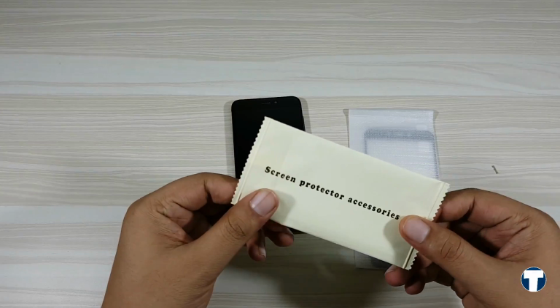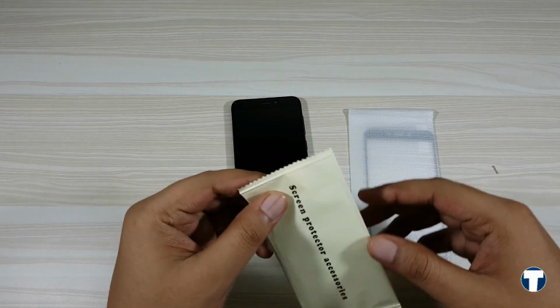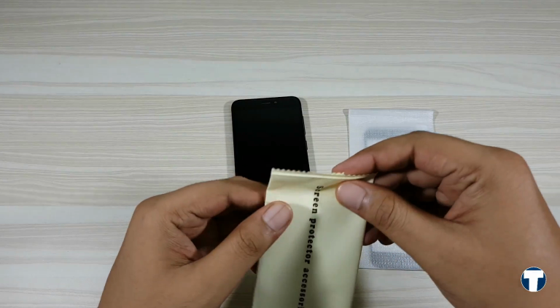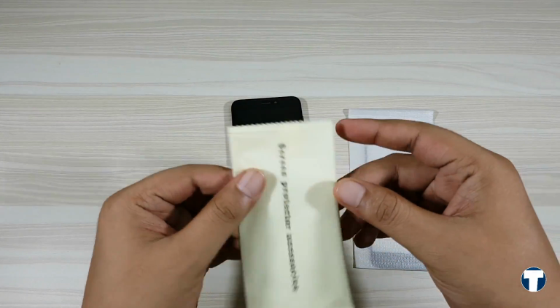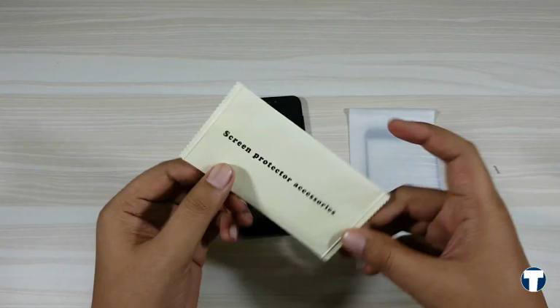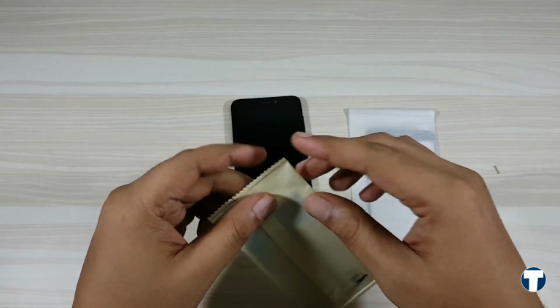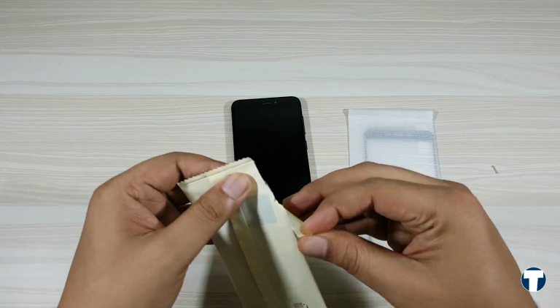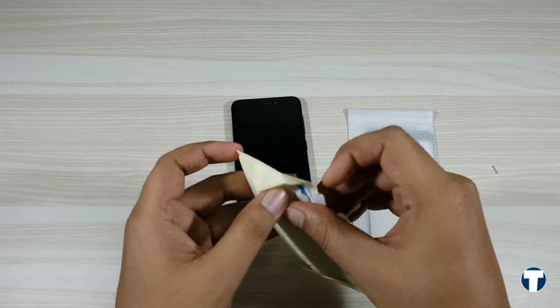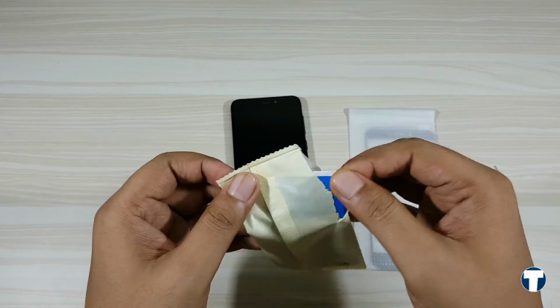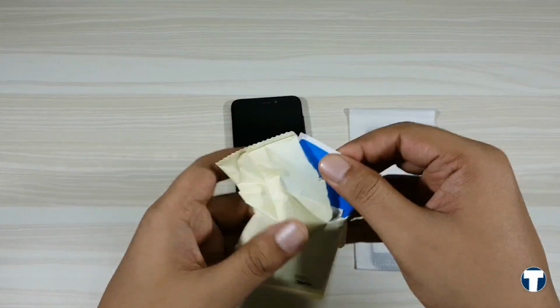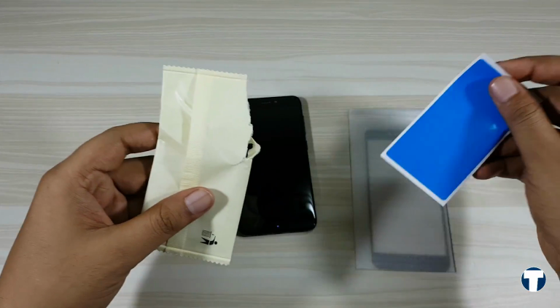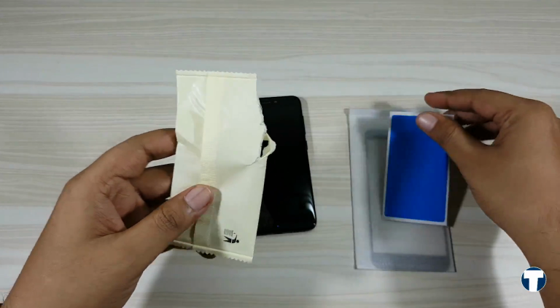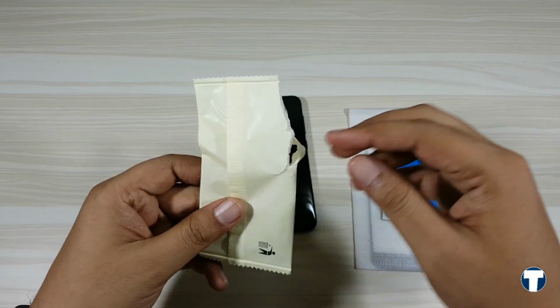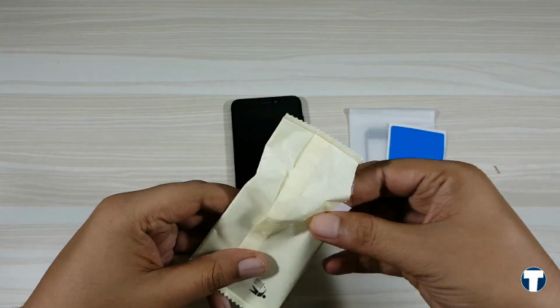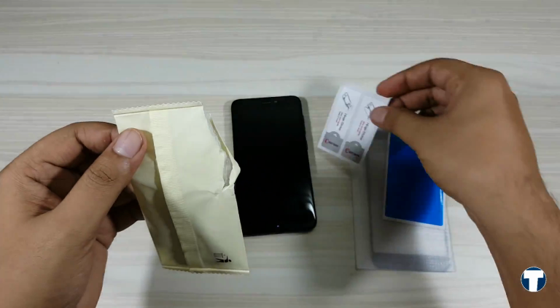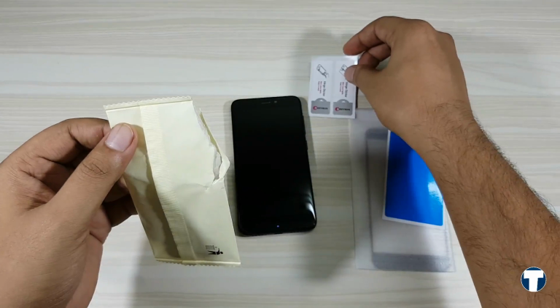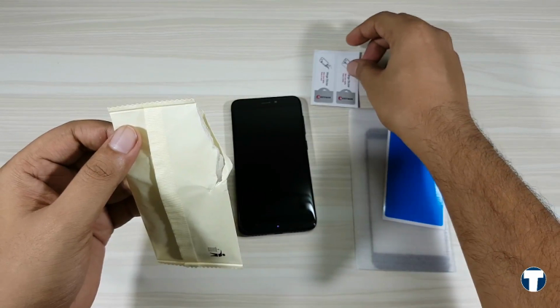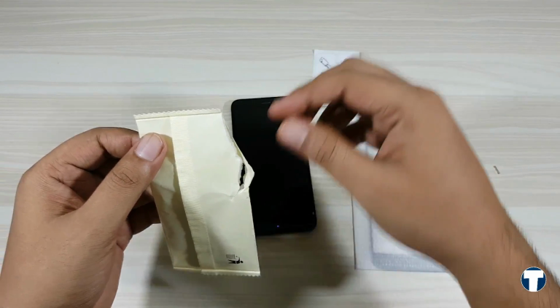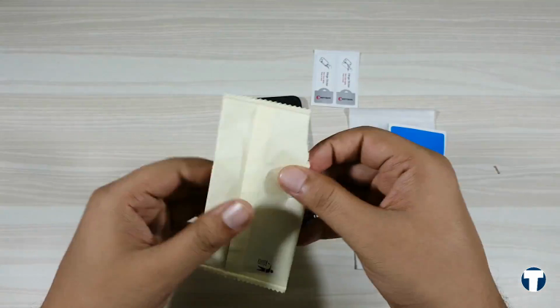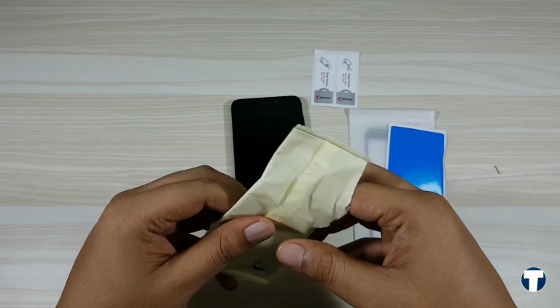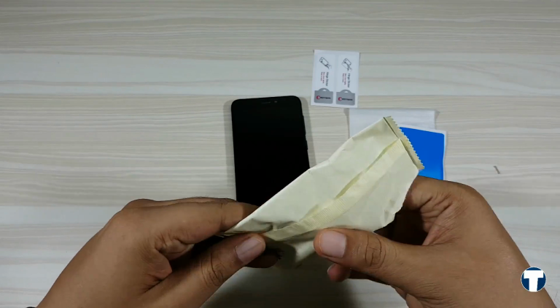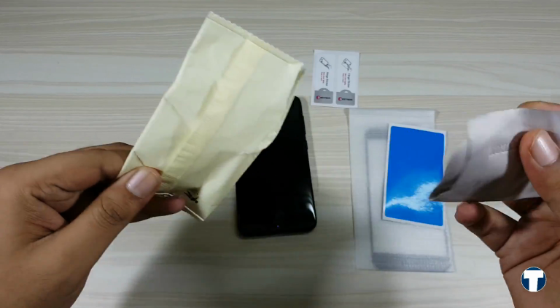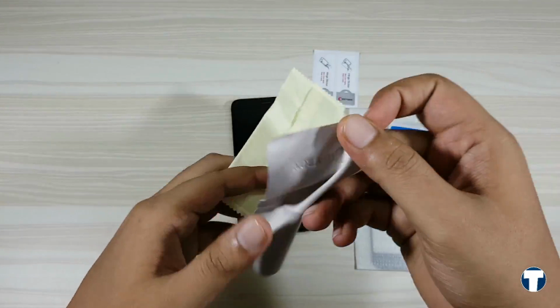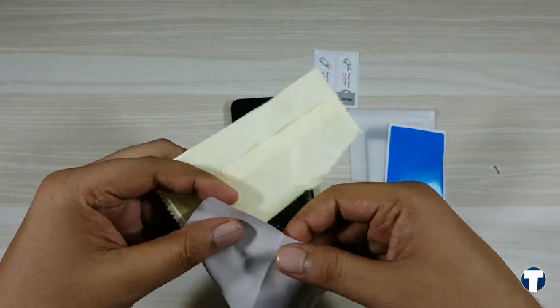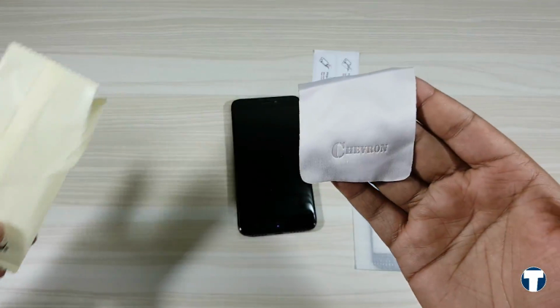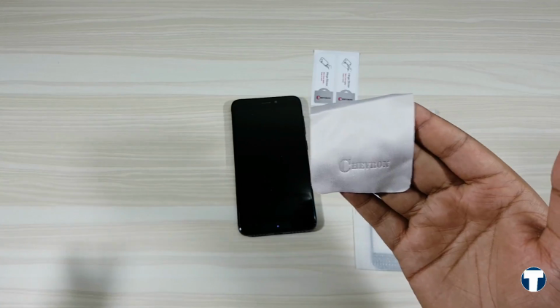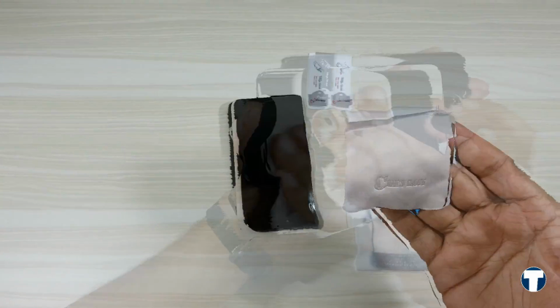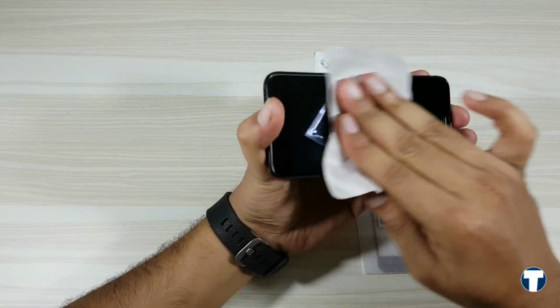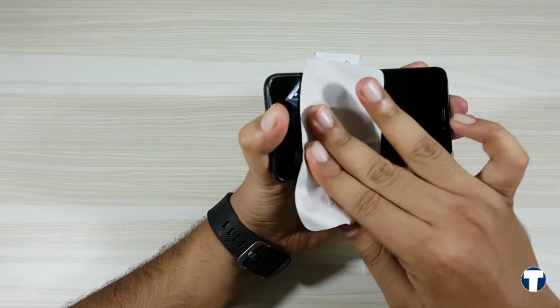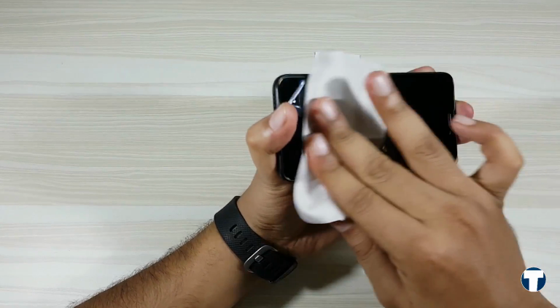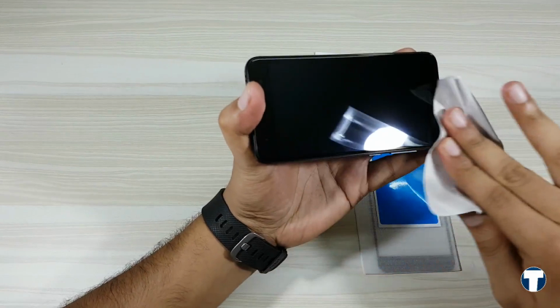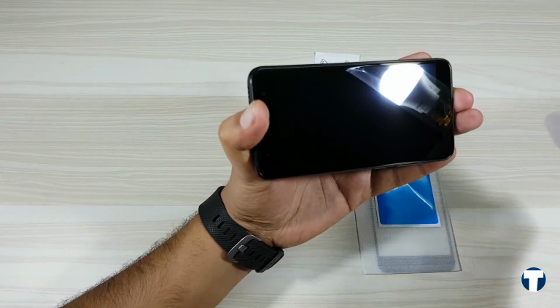Inside the box, we get two things: the screen protector and a pouch containing all these accessories — a dust removal sticker, two stickers to align the screen guard correctly, and a microfiber cloth with the Chevron branding. Now watch how I apply the screen guard correctly.